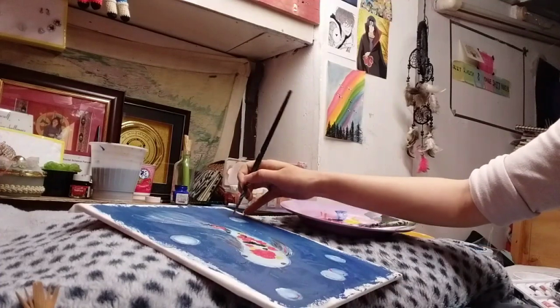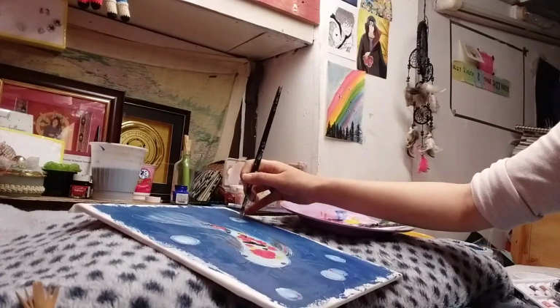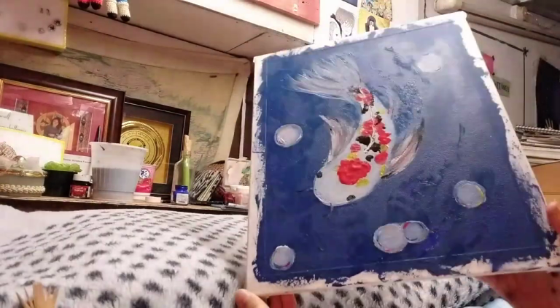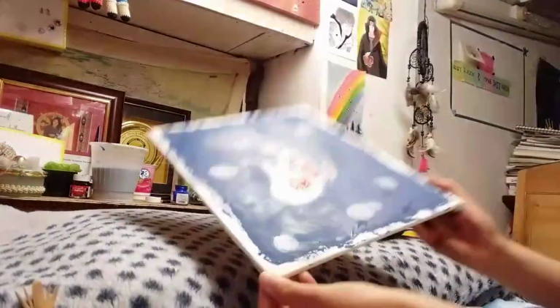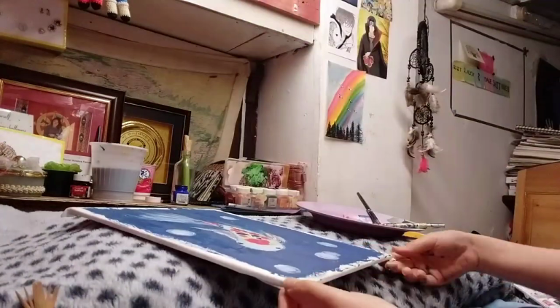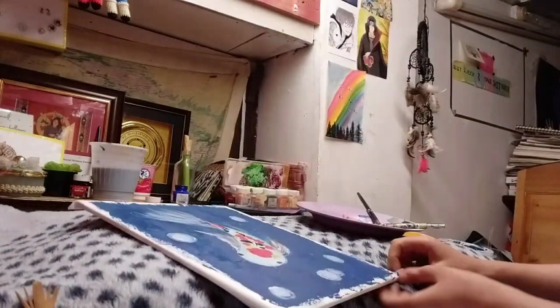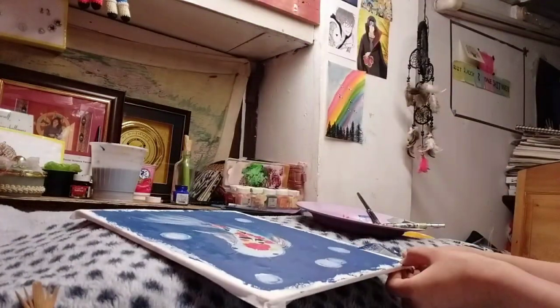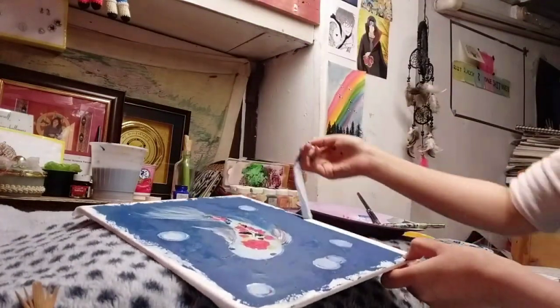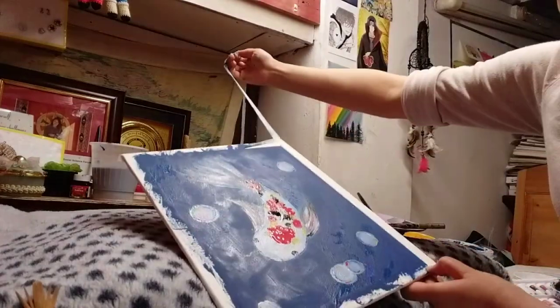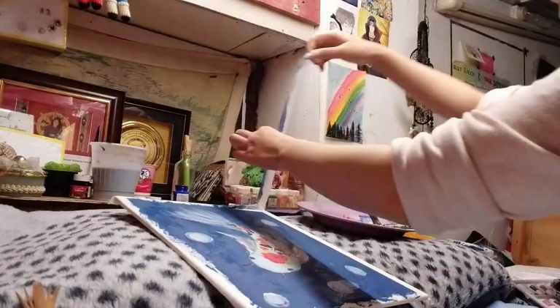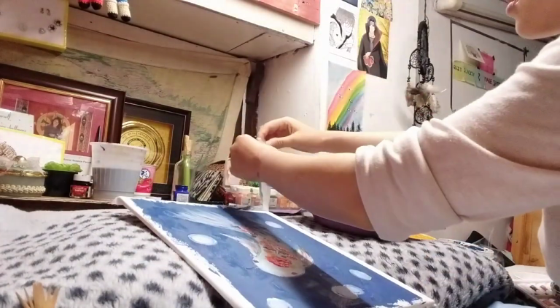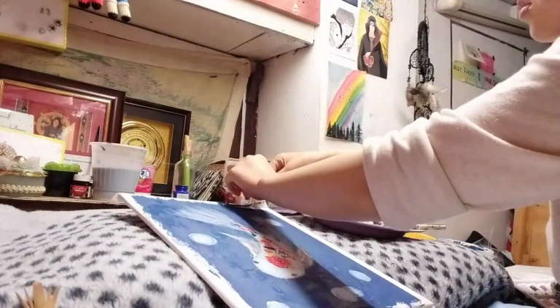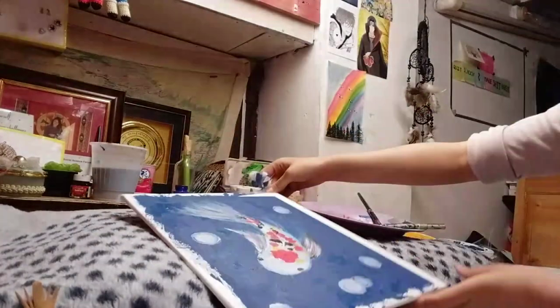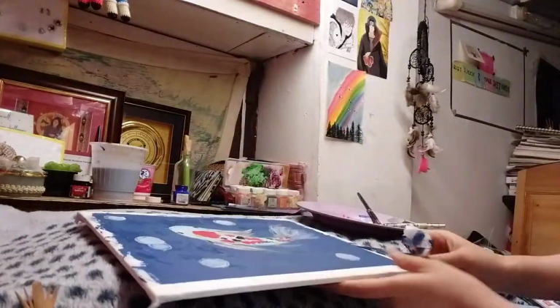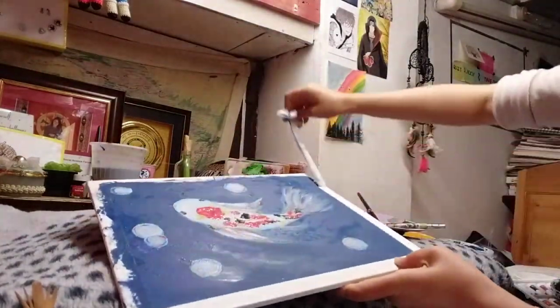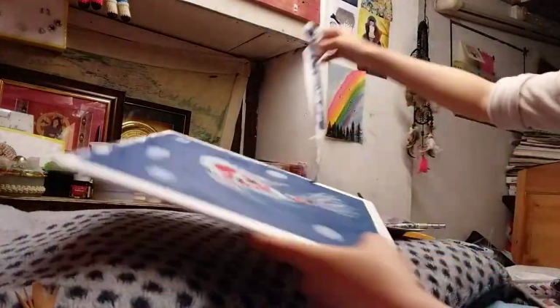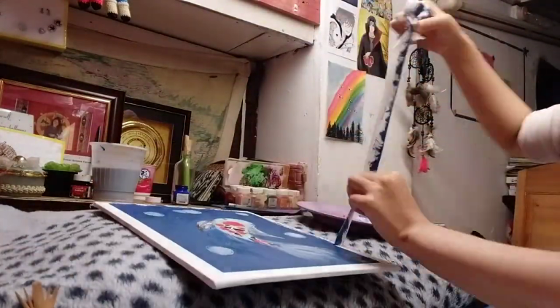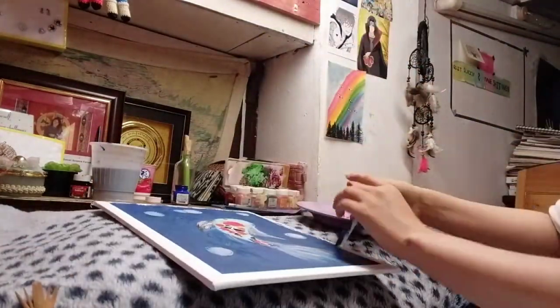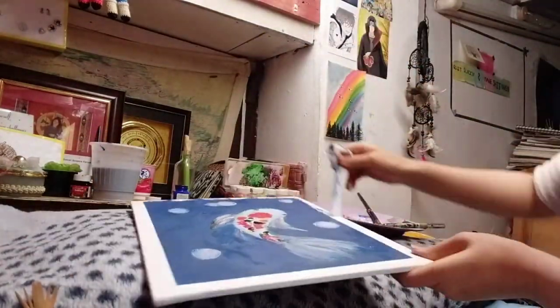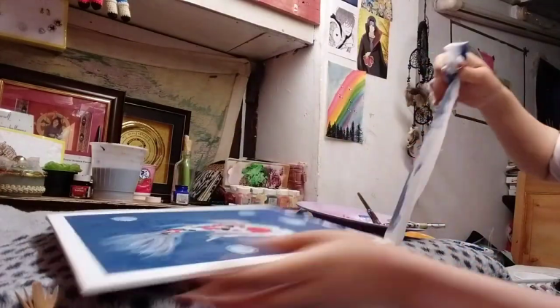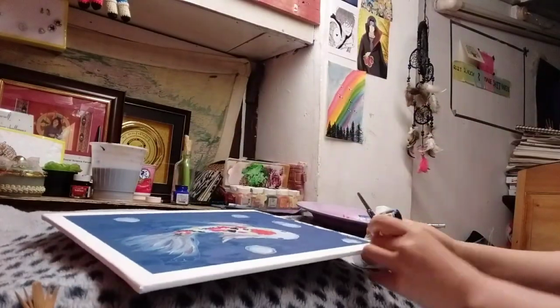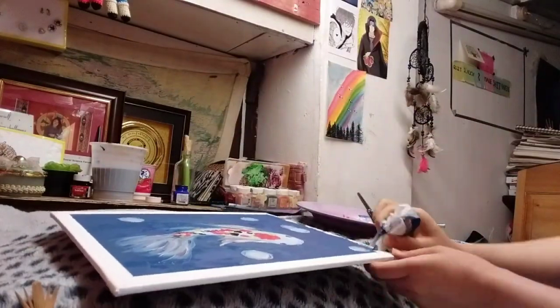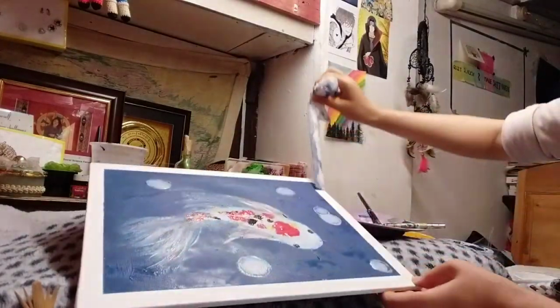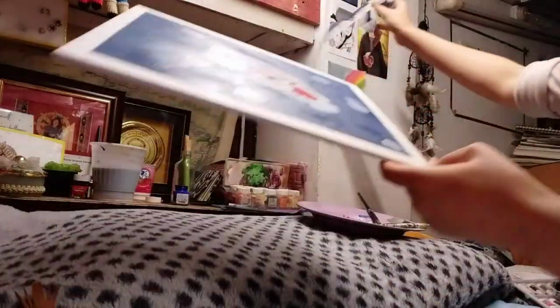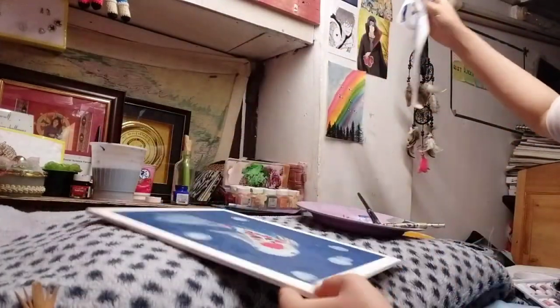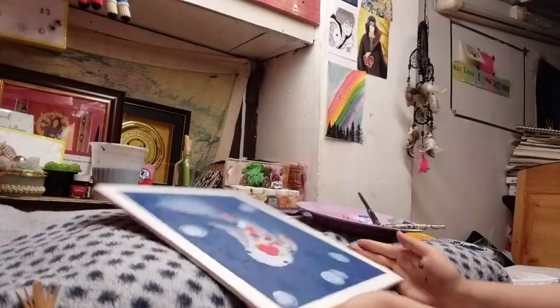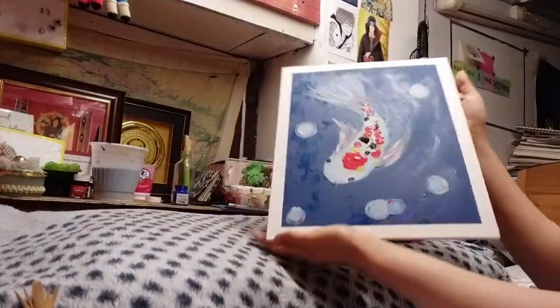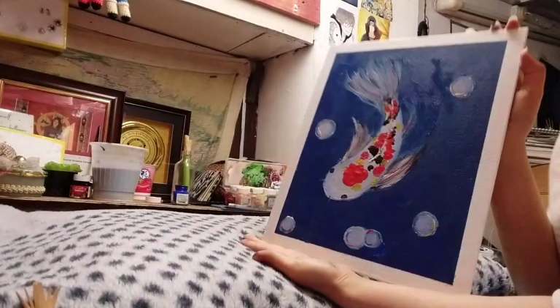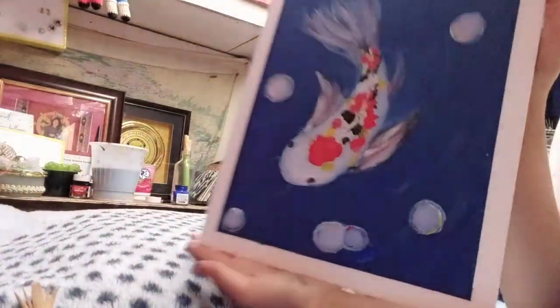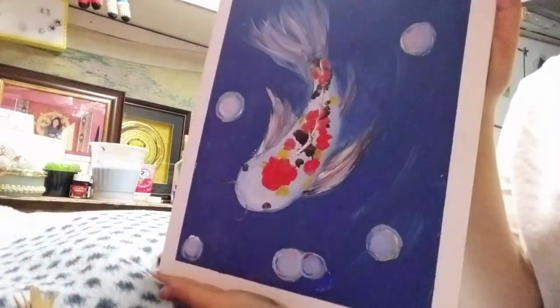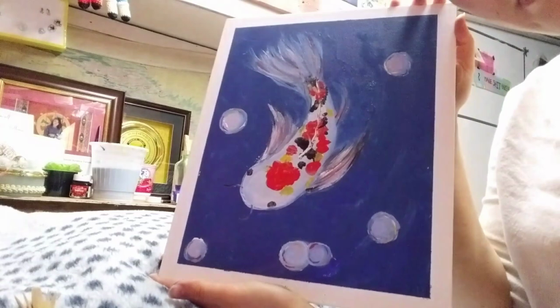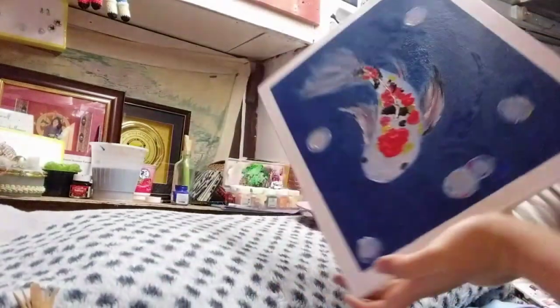I hope you like this painting. Now I'll be removing the tape, and I'm all done after this. Thank you for watching. I'll see you next time. Bye-bye.